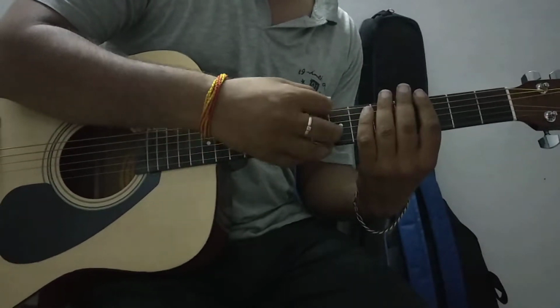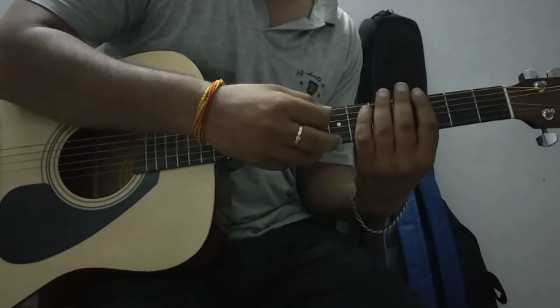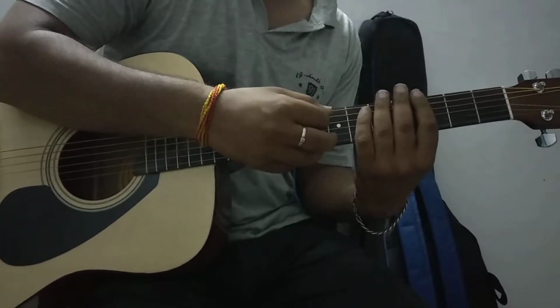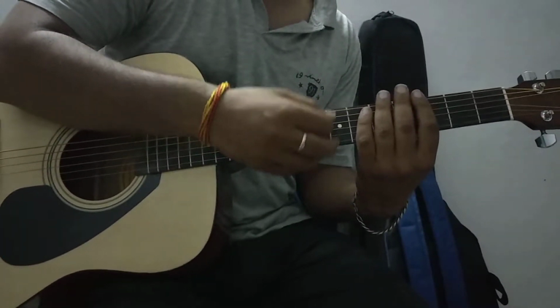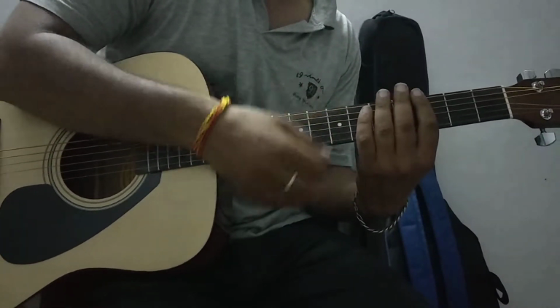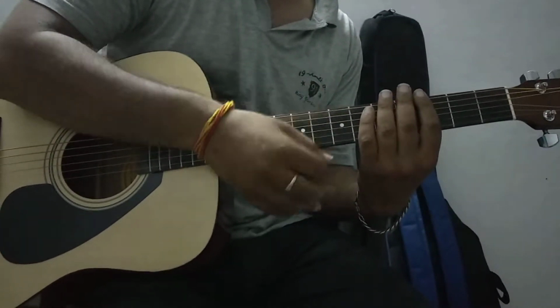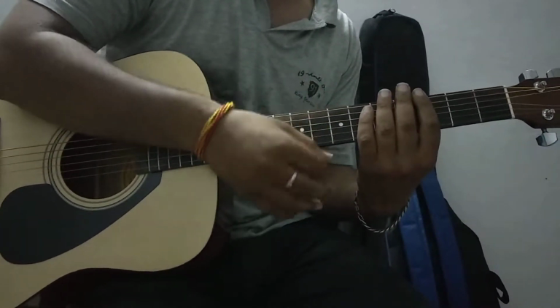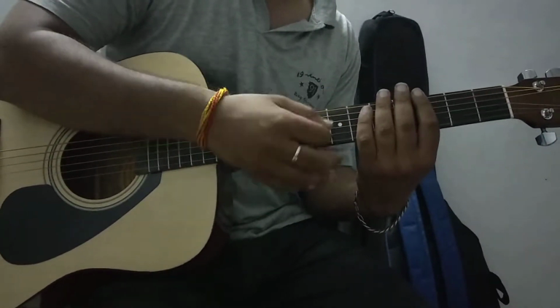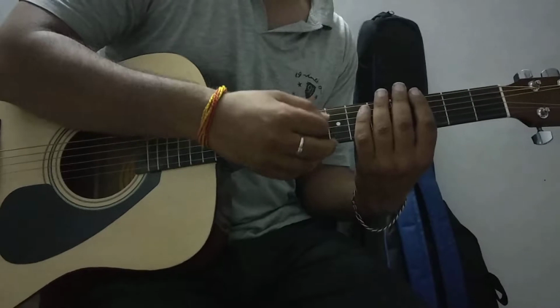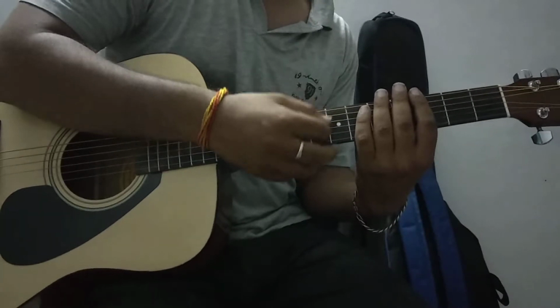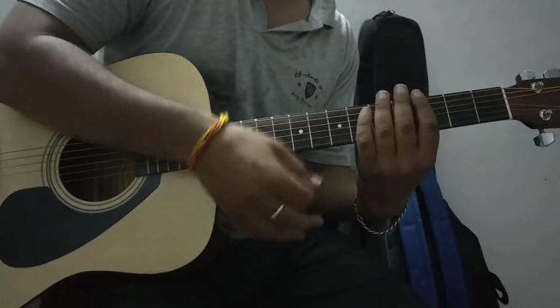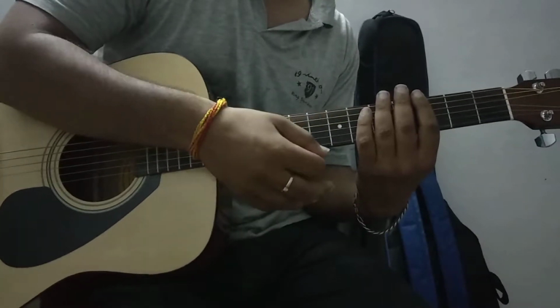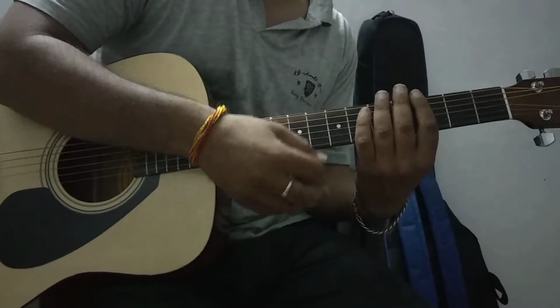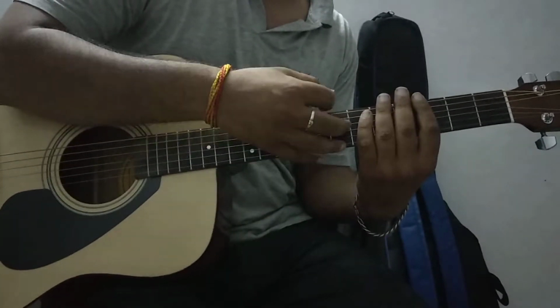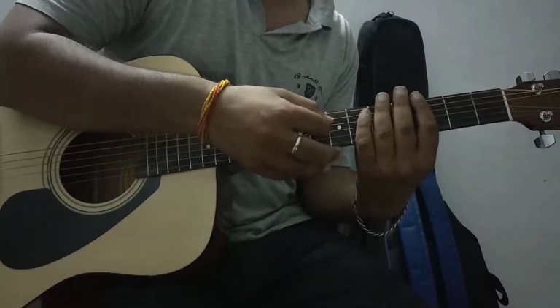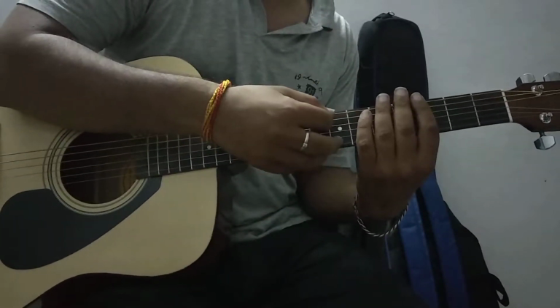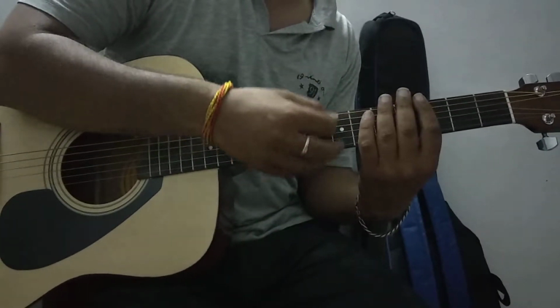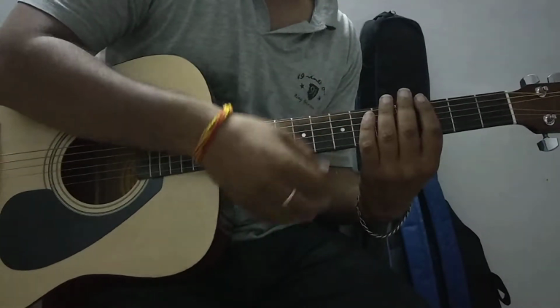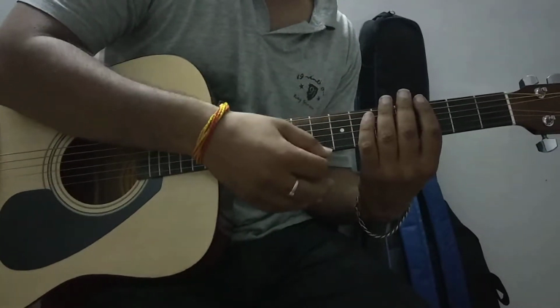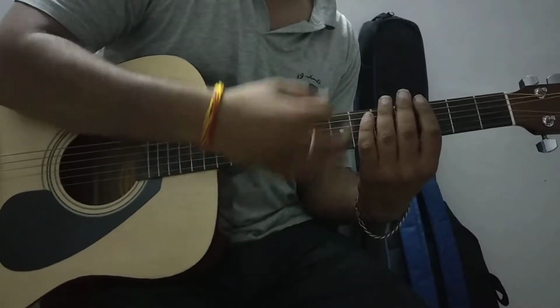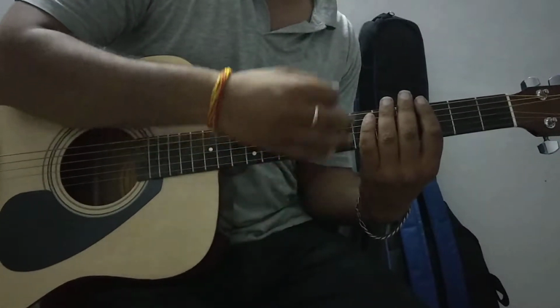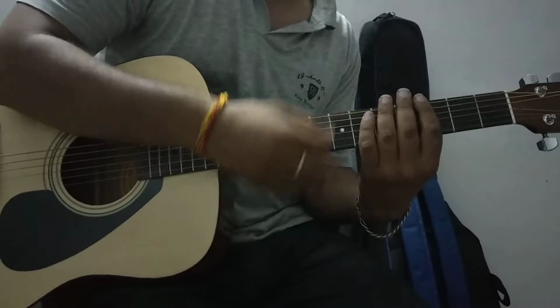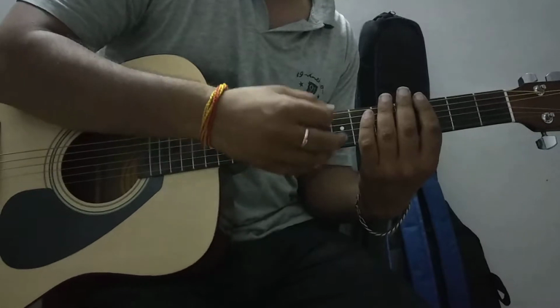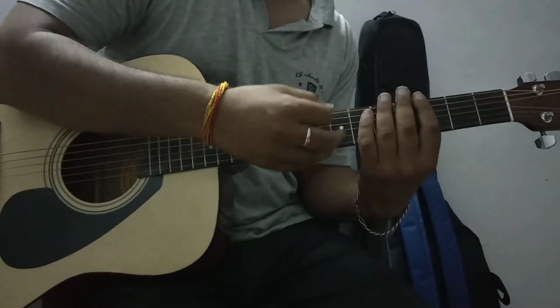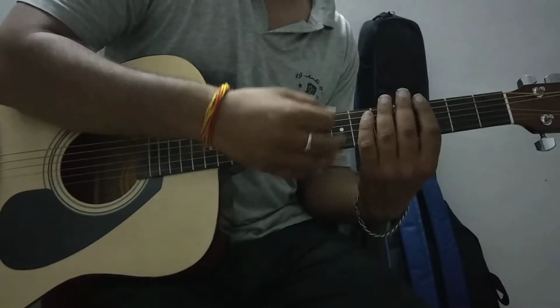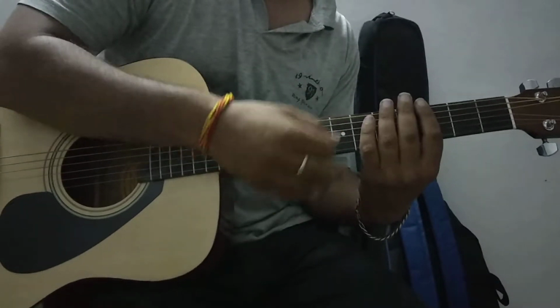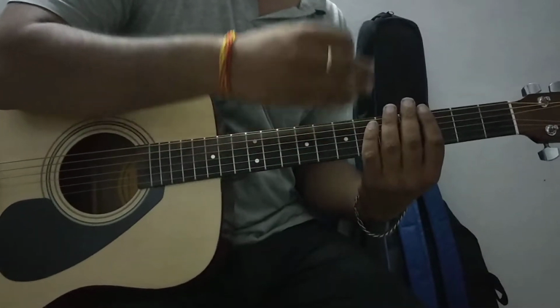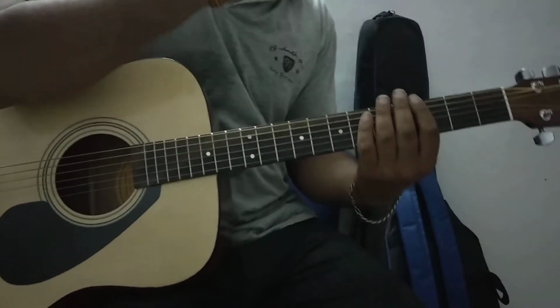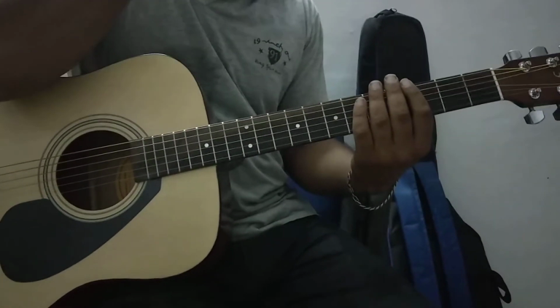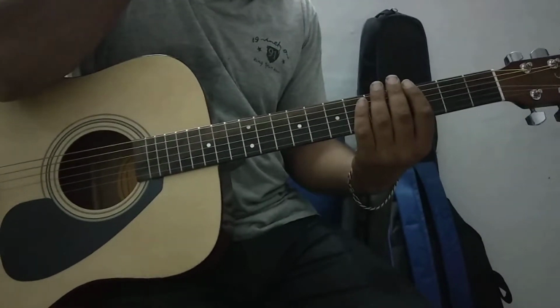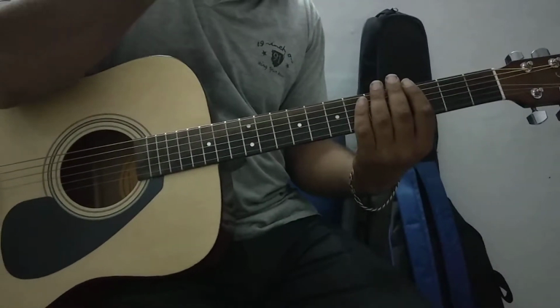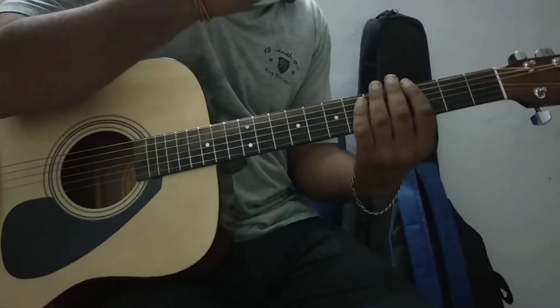The strumming pattern is: six, four, down, down, up, six, four, down. Again: six, four, down, down, up, down, six, four, down.